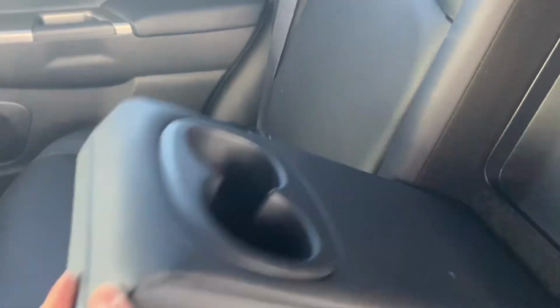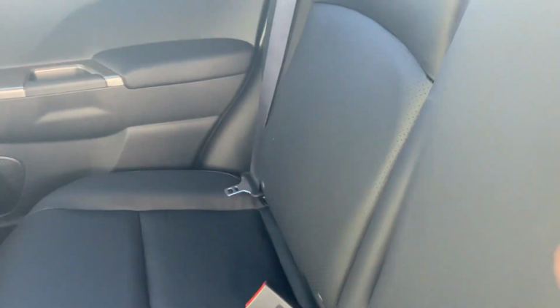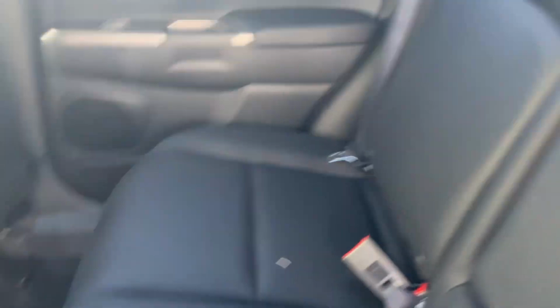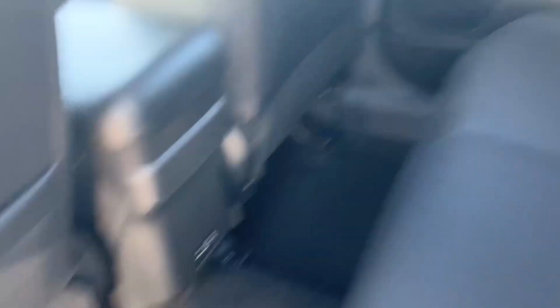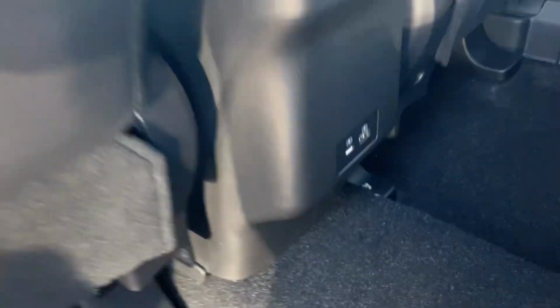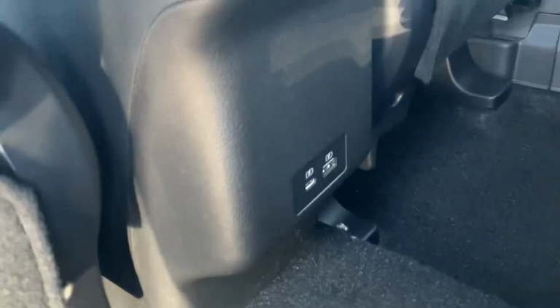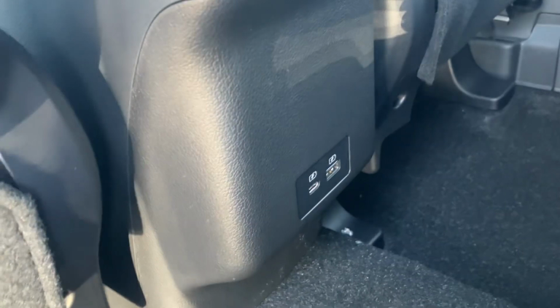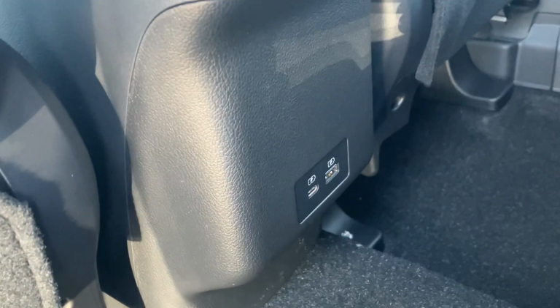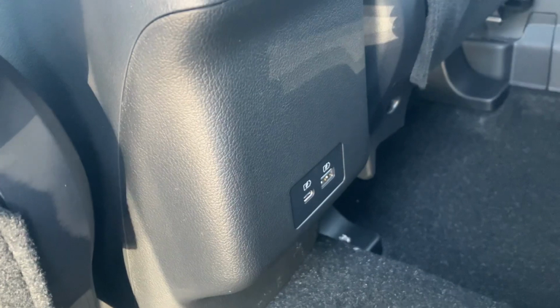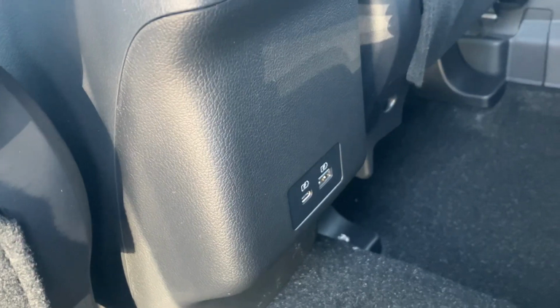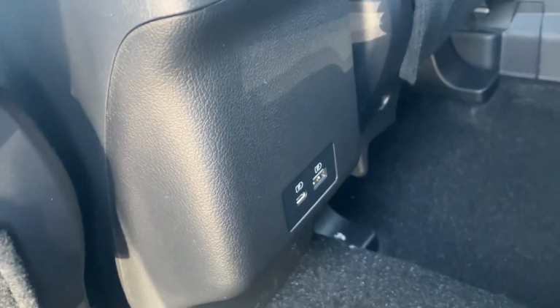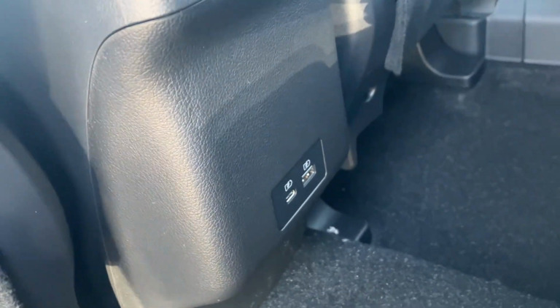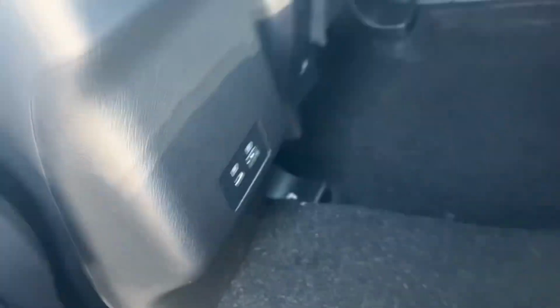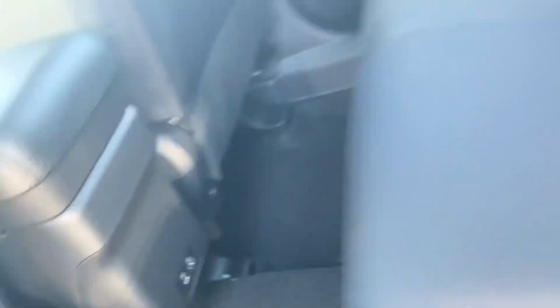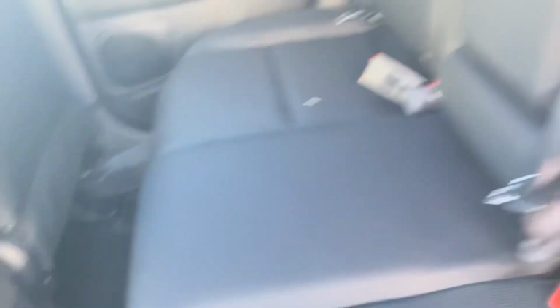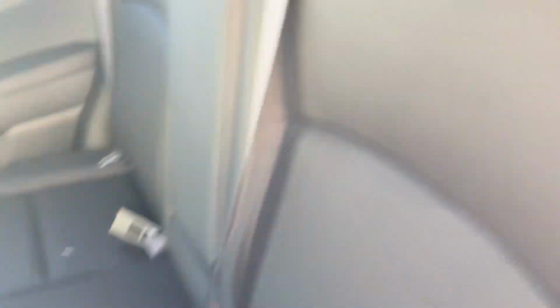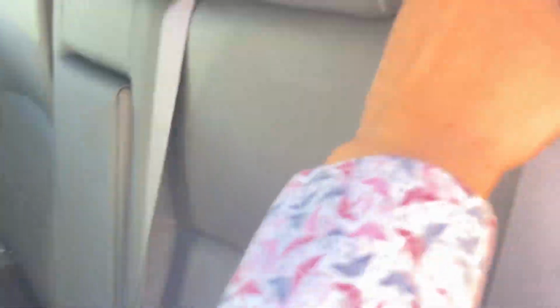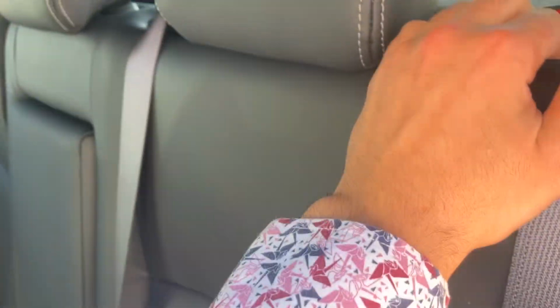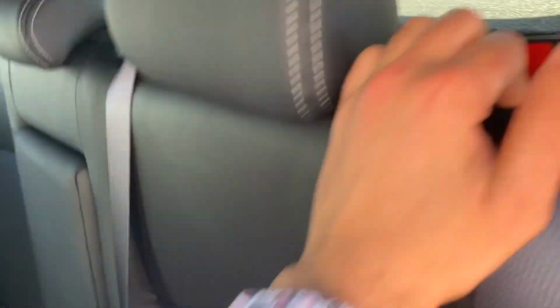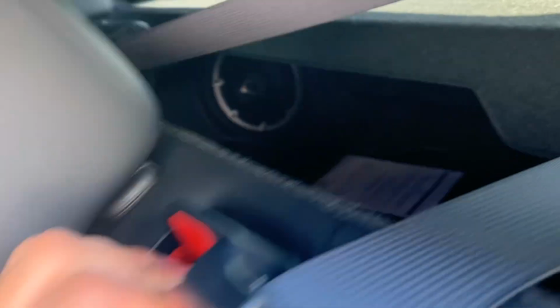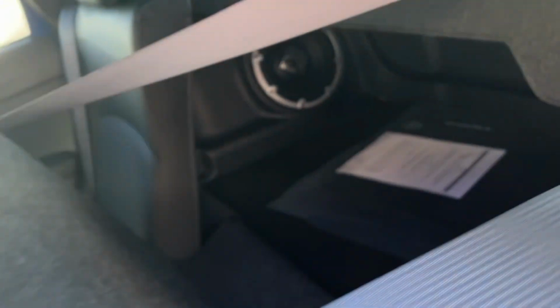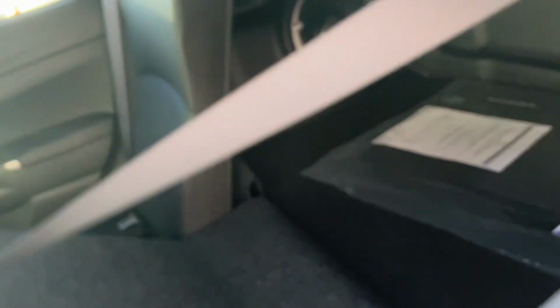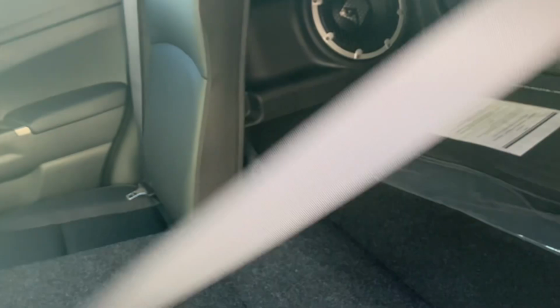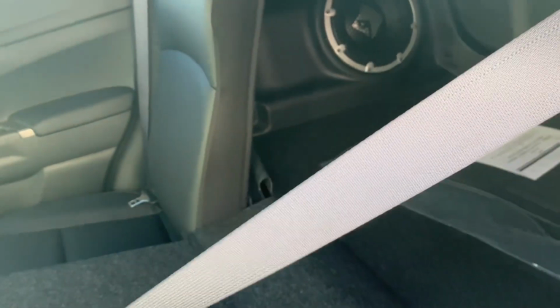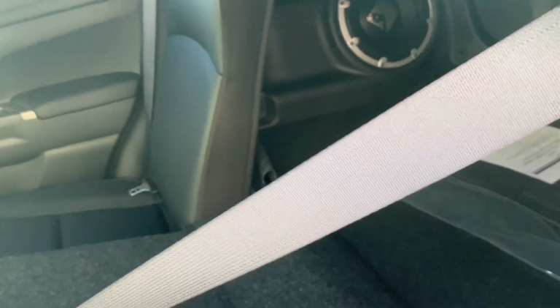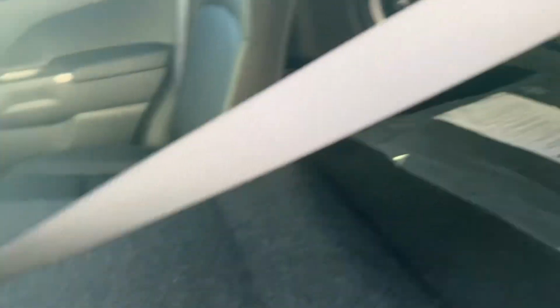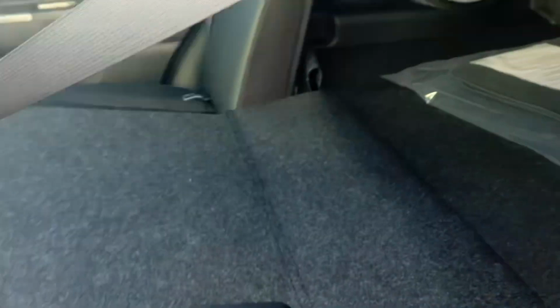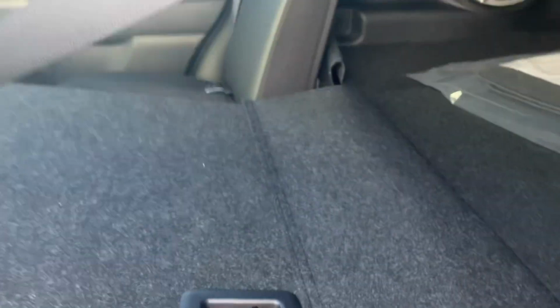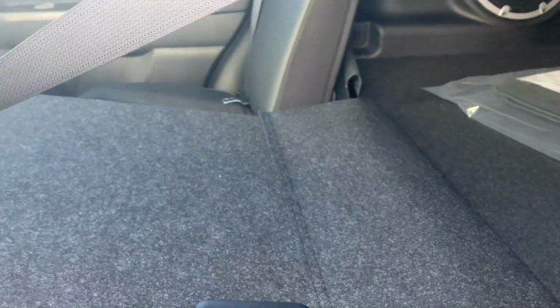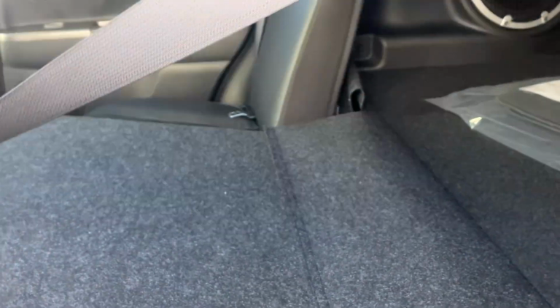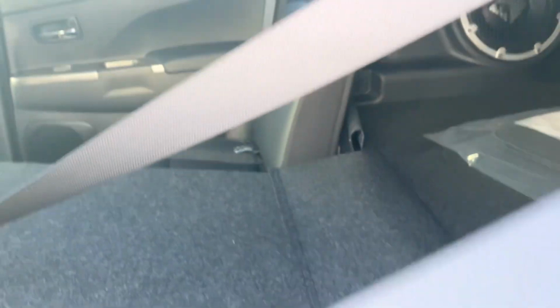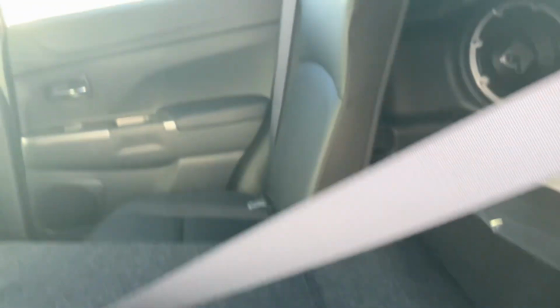You have your armrest with the cup holders as well as dedicated USB ports for passengers, including a fast charger USB Type-C. The seats do fold down flat and flush.